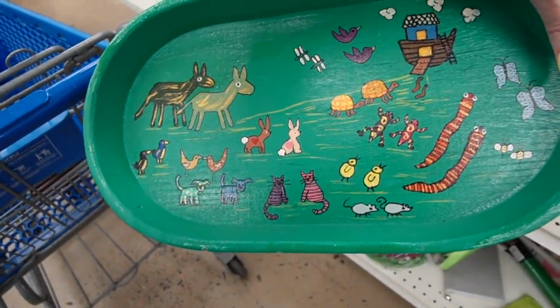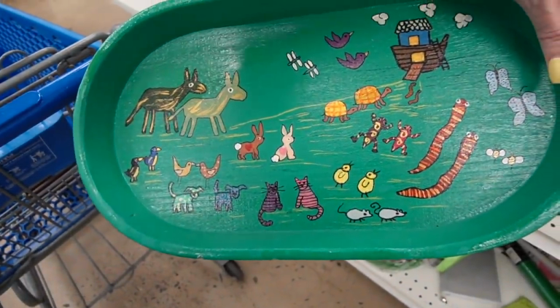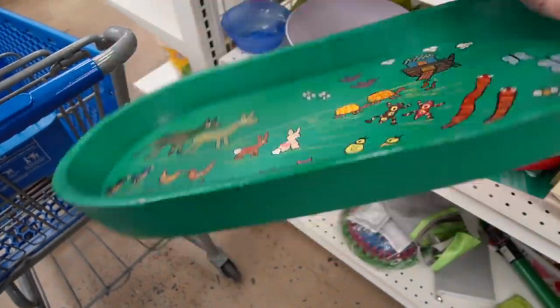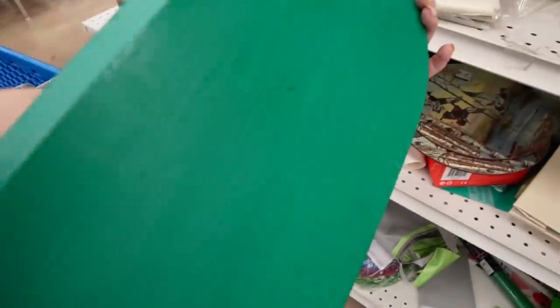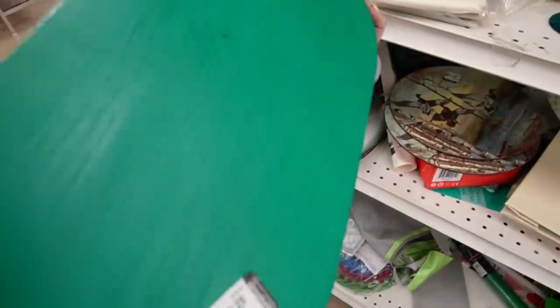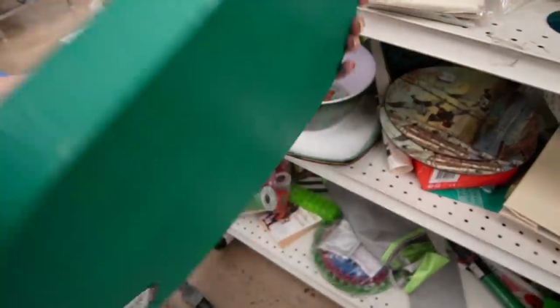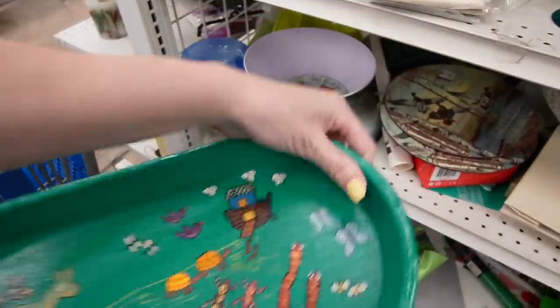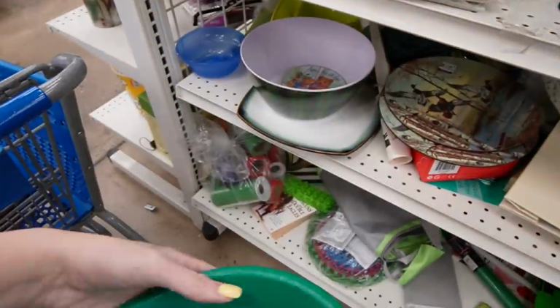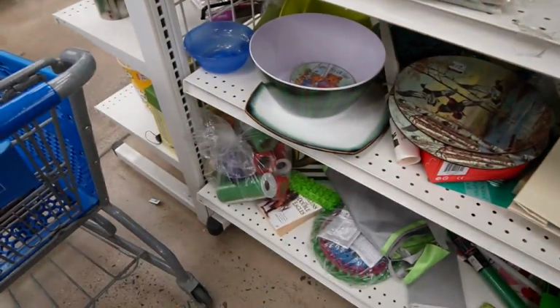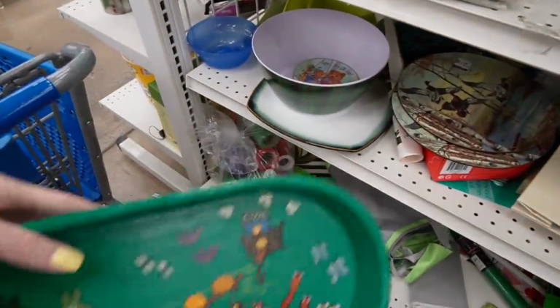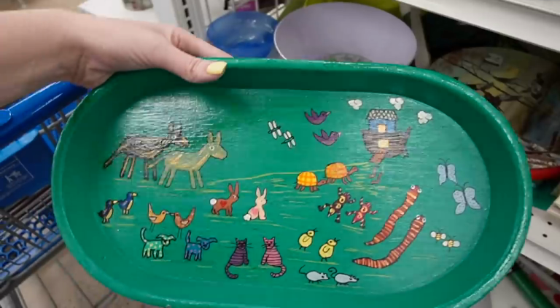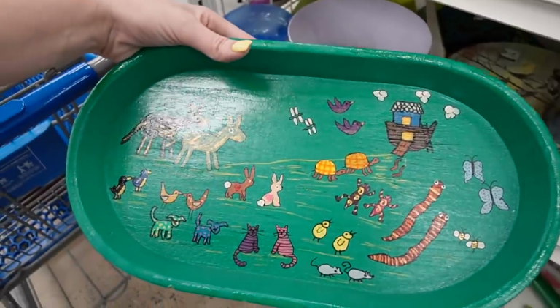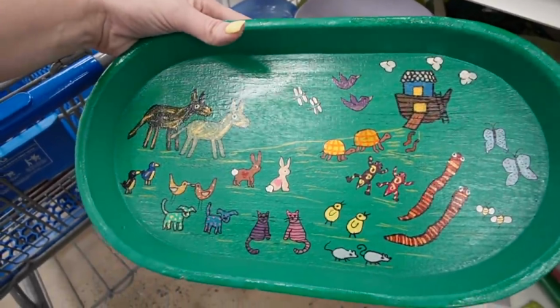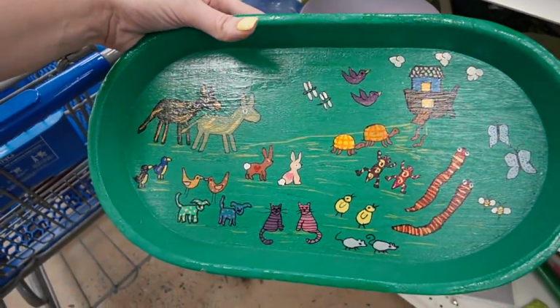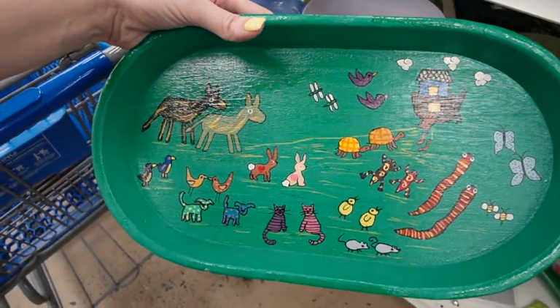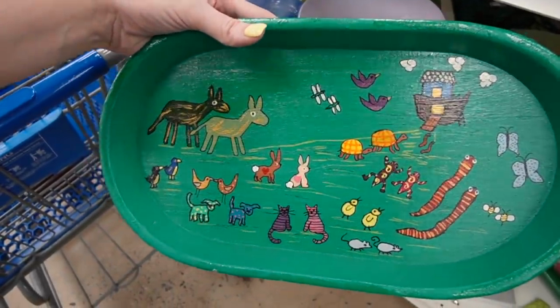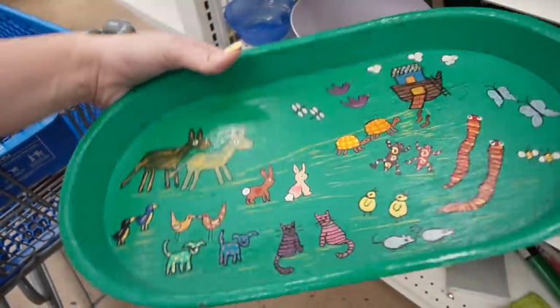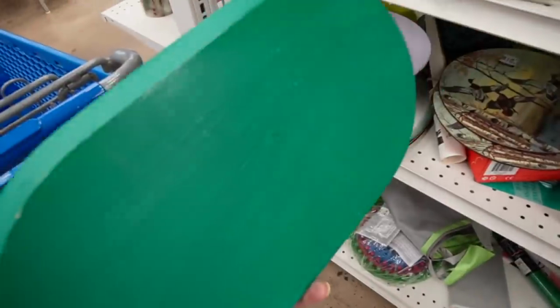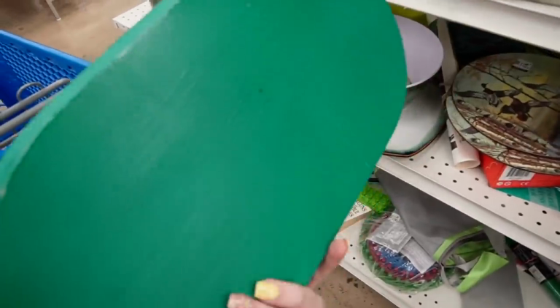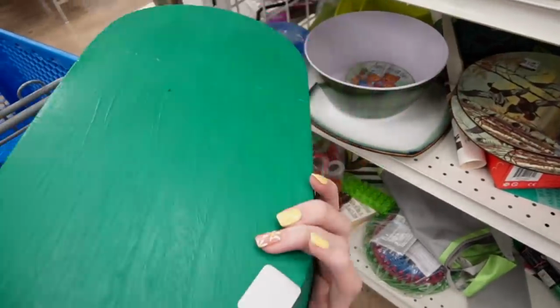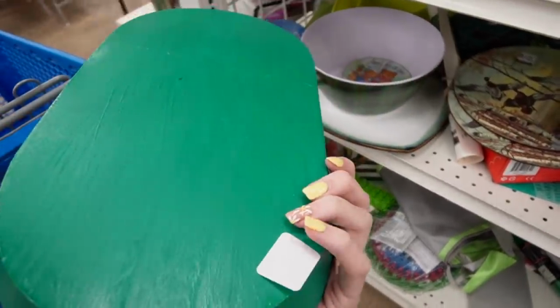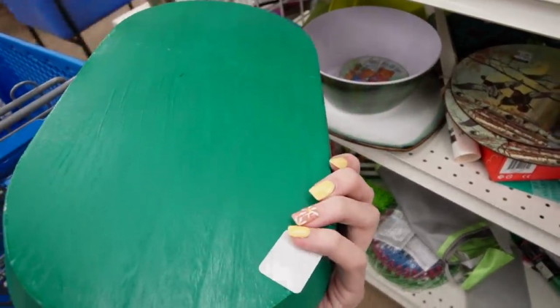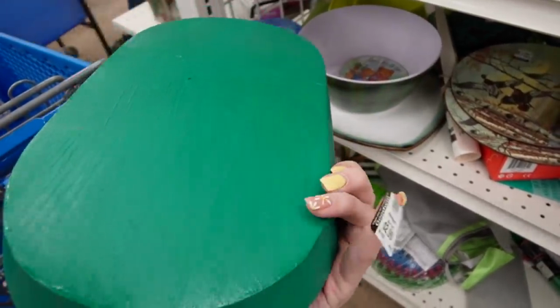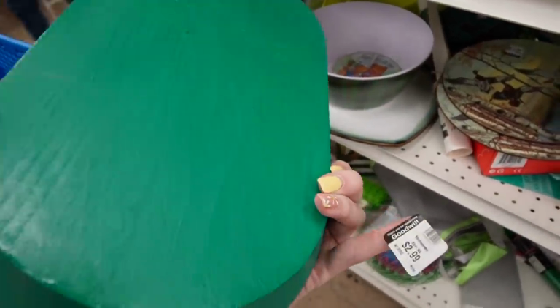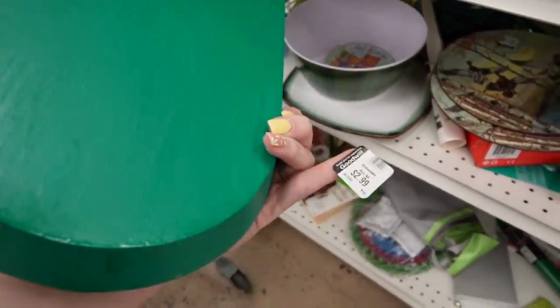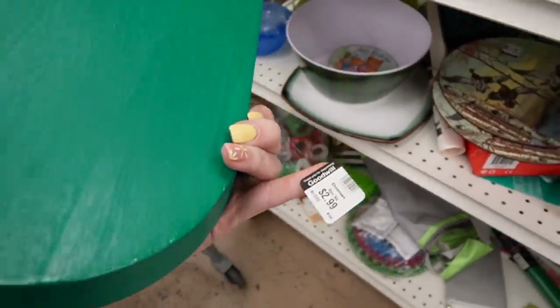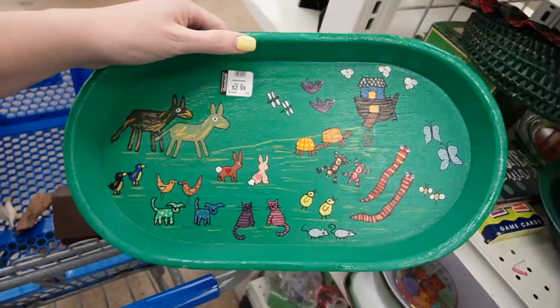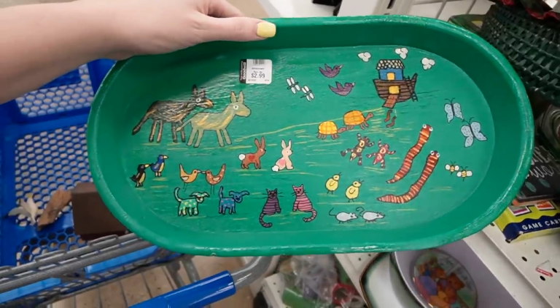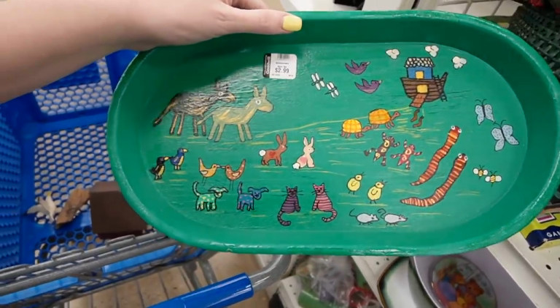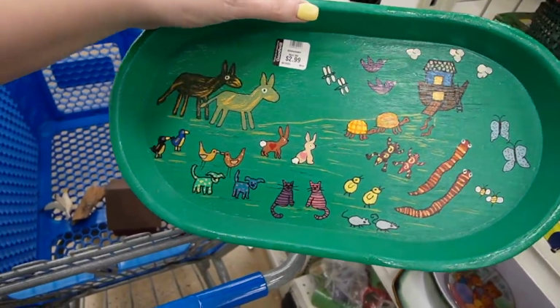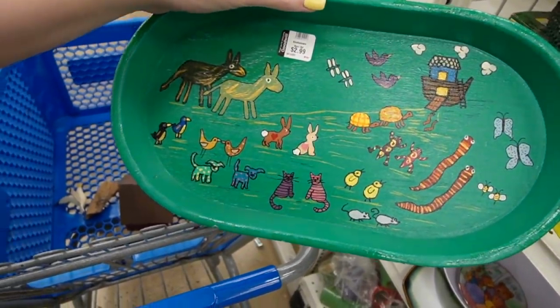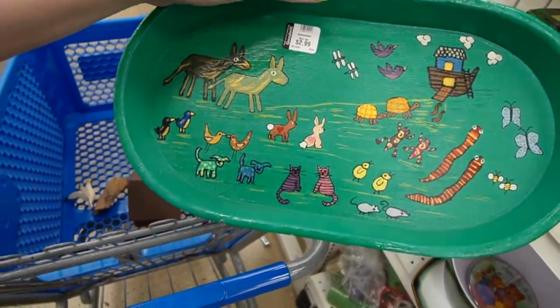It's Noah's Ark — very naive artwork. I don't know what it is, but that appeals to me. I just took off the sticker — I better fix that. I think I am going to pick that up for $2.99.